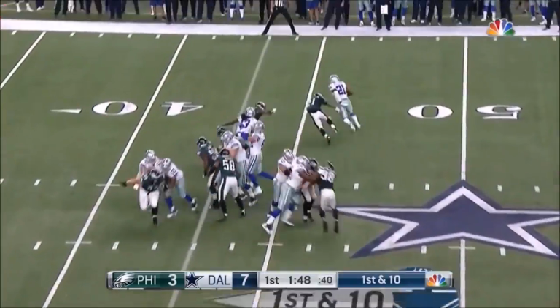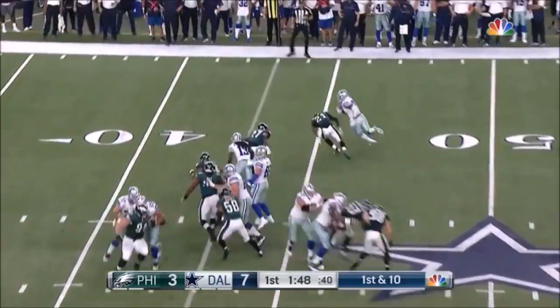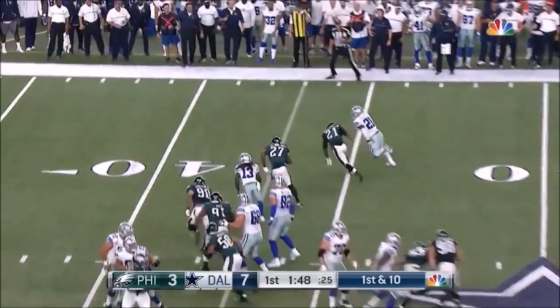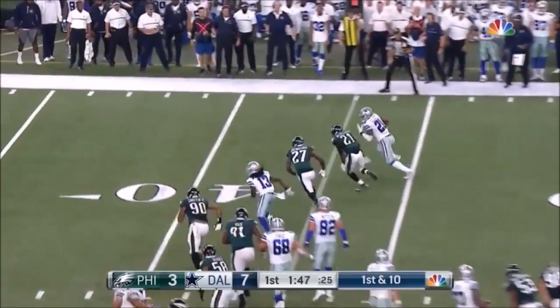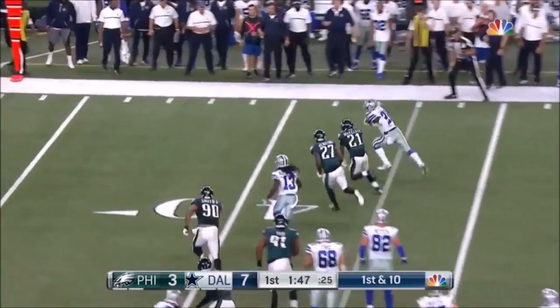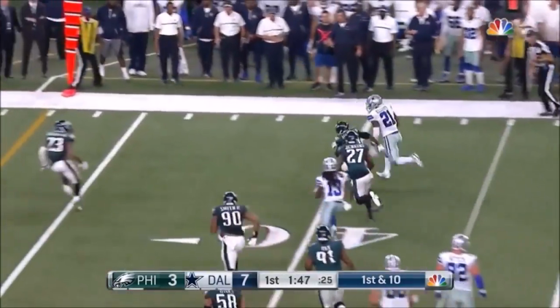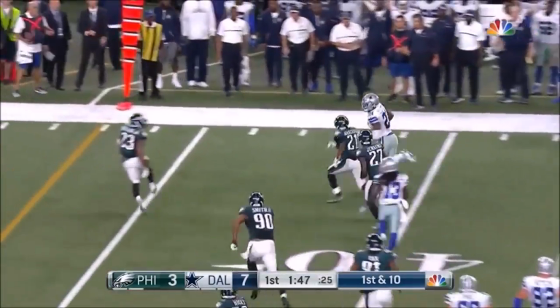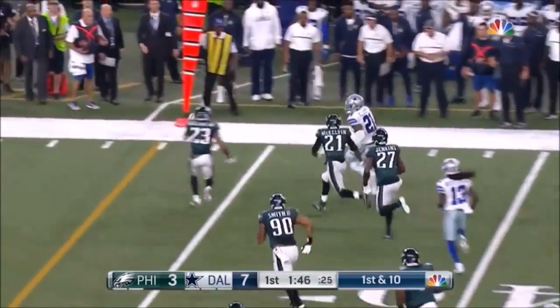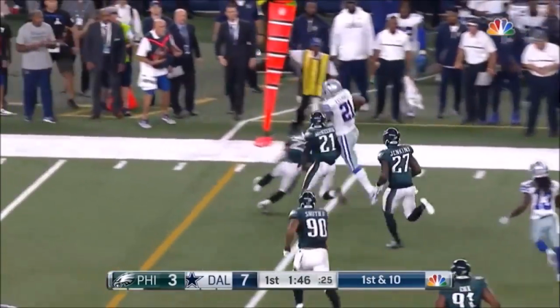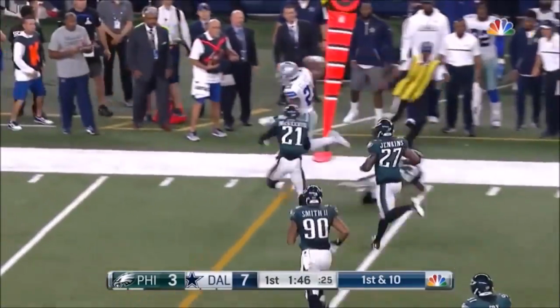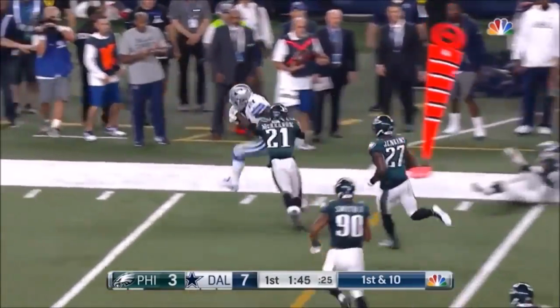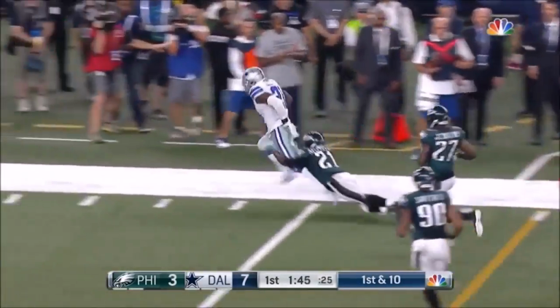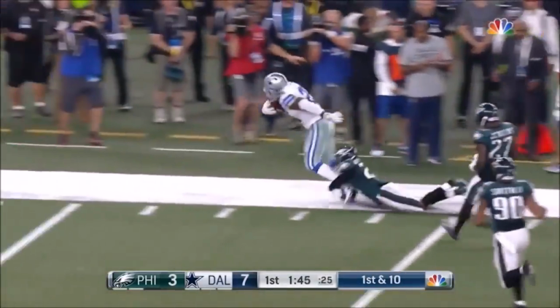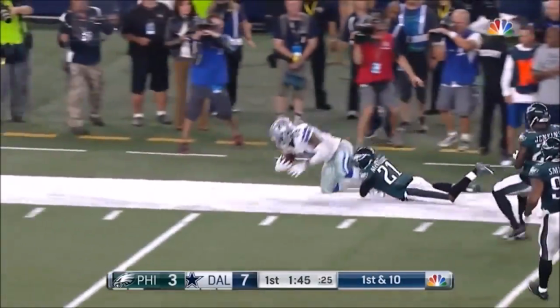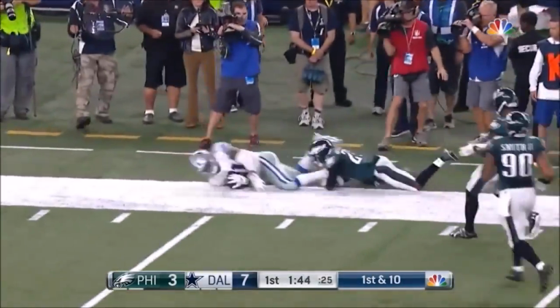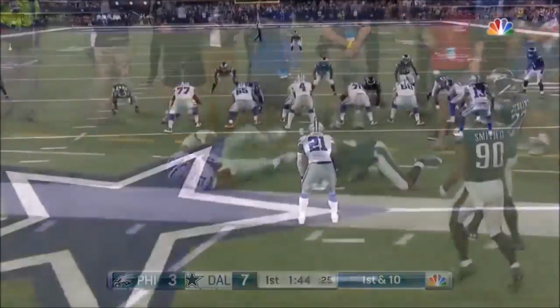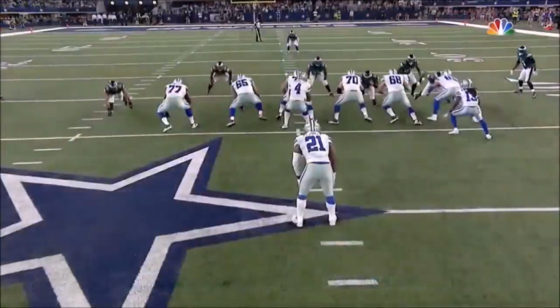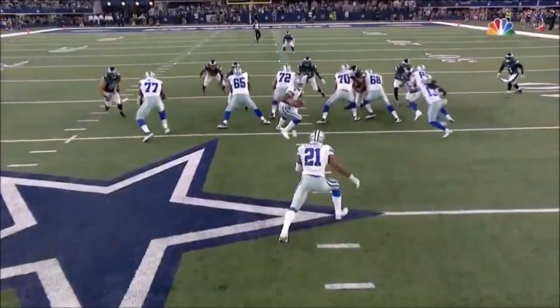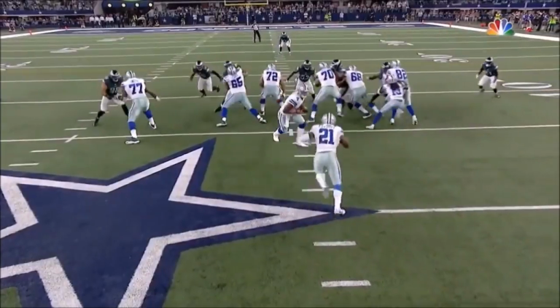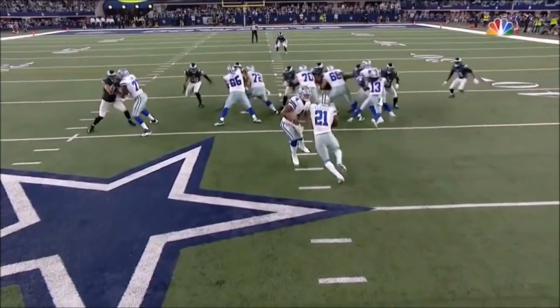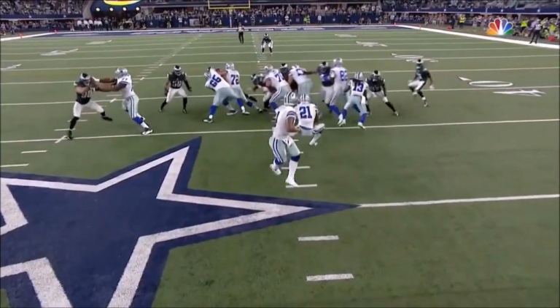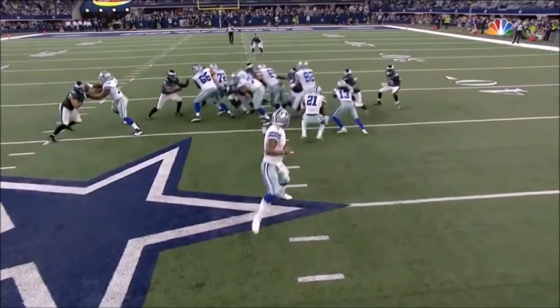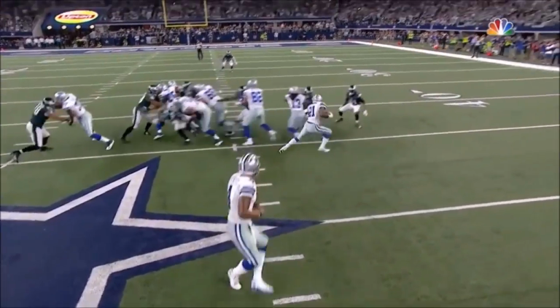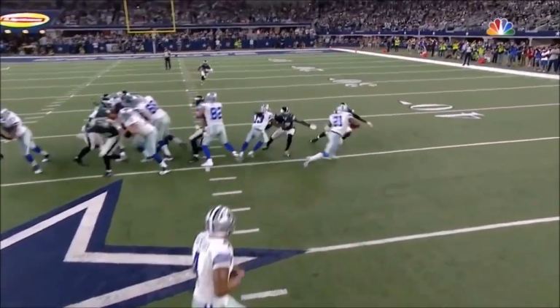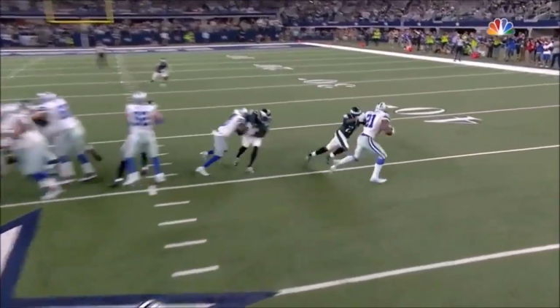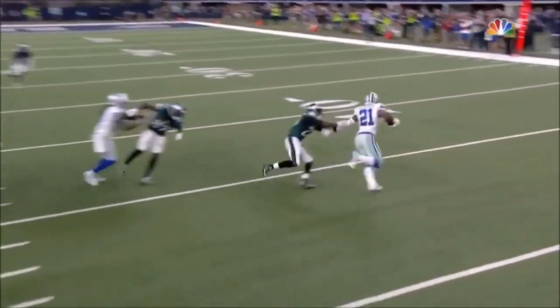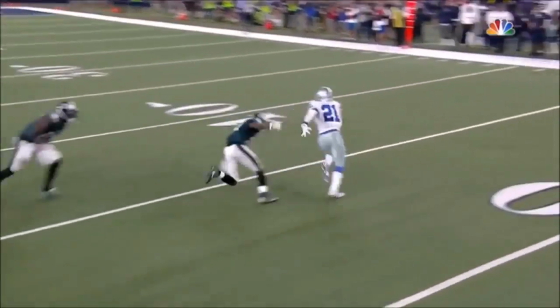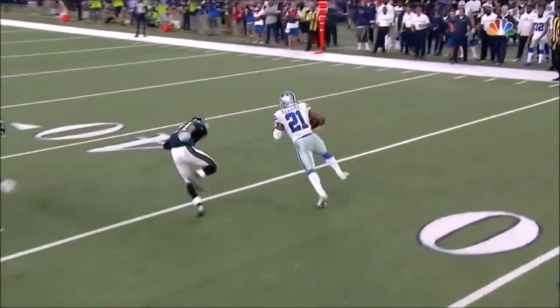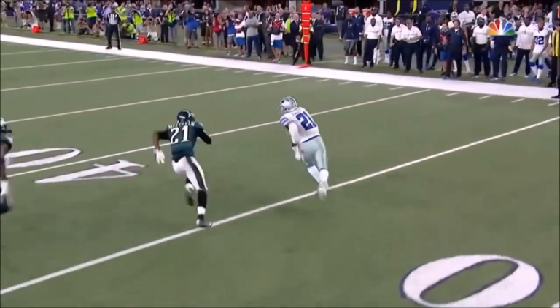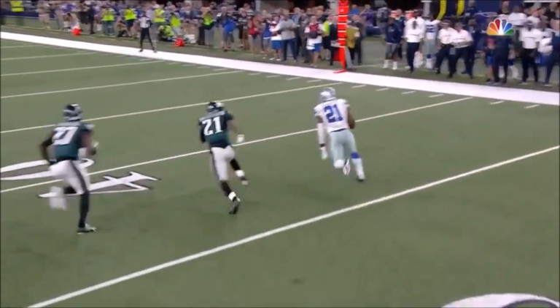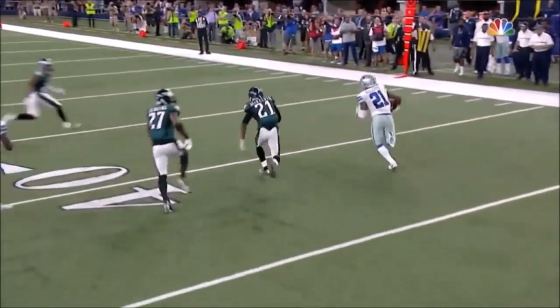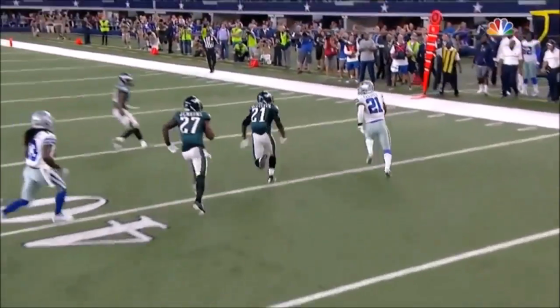Elliott now to the outside, gets around the corner, gets by McElvin. At the end of this run he's going to do another one of those hurdle moves.